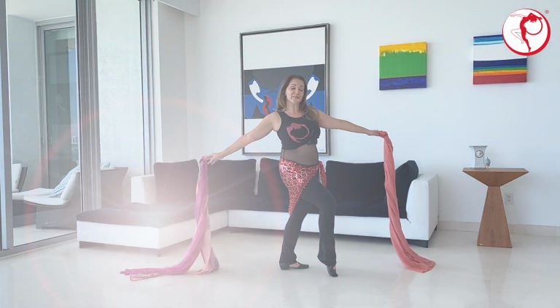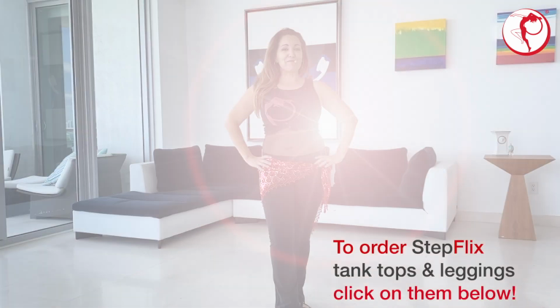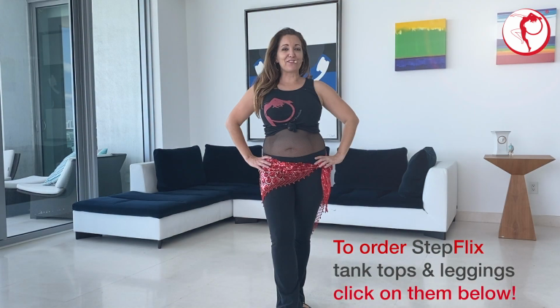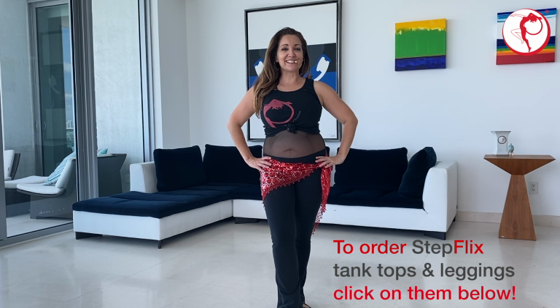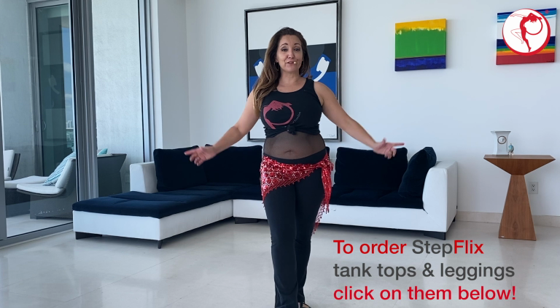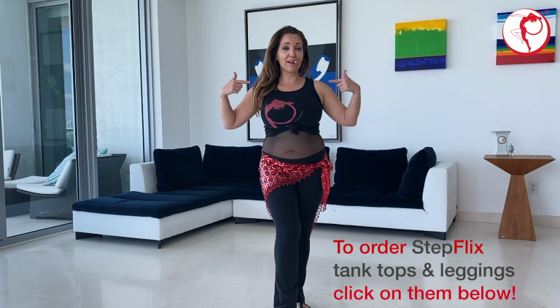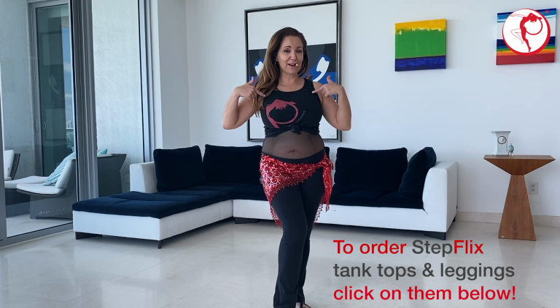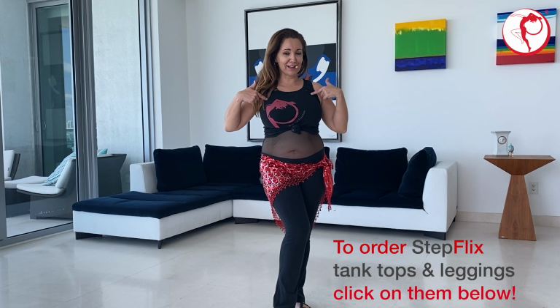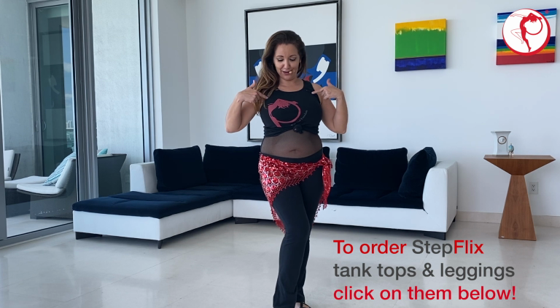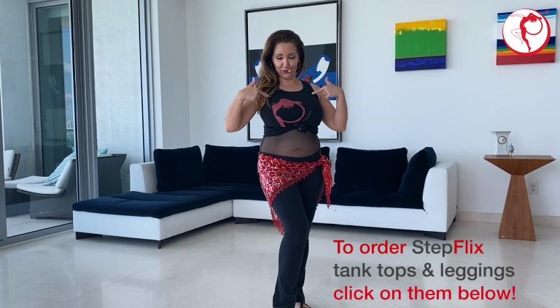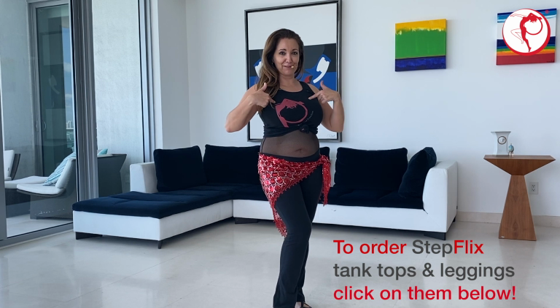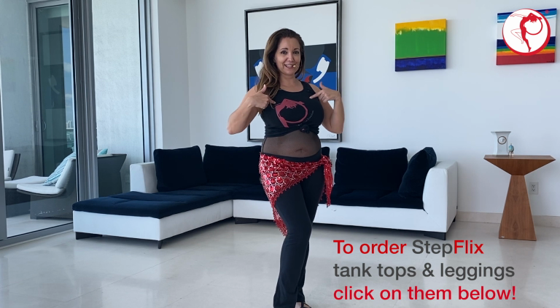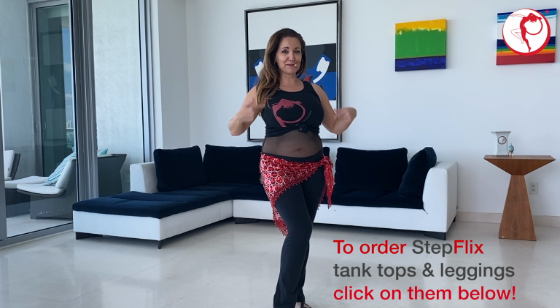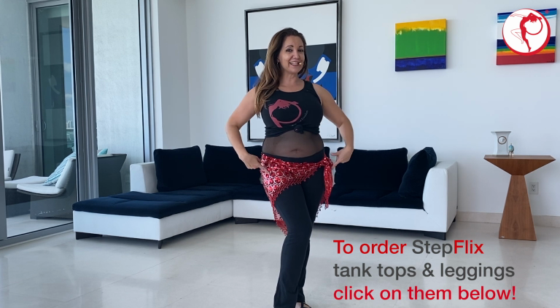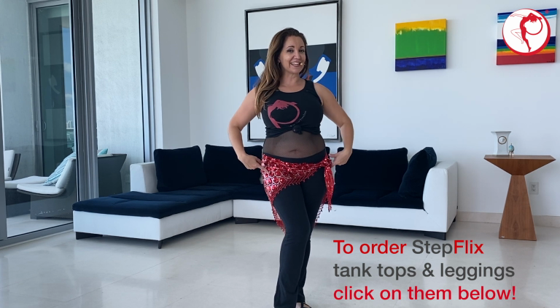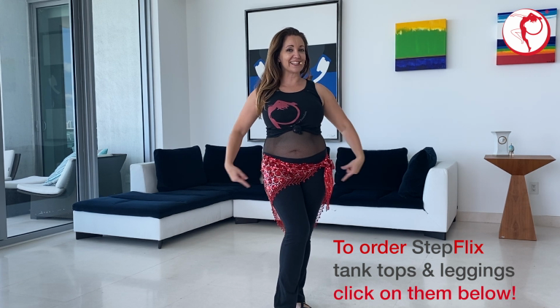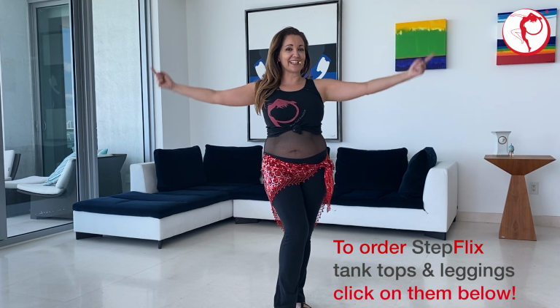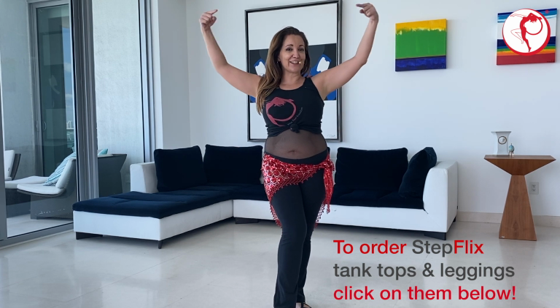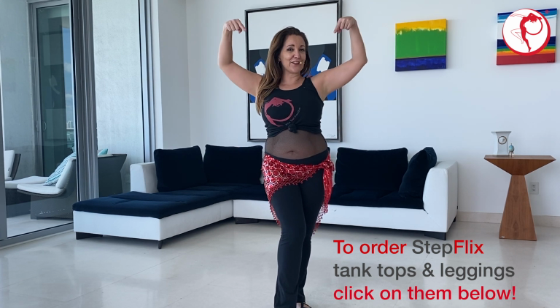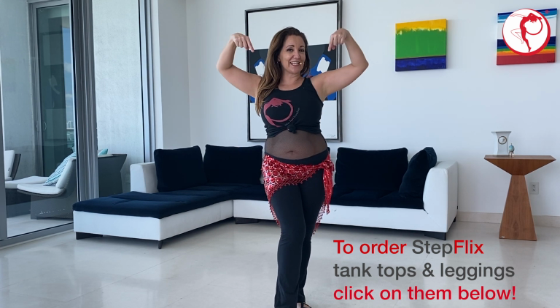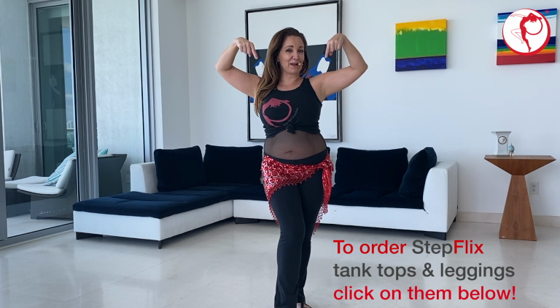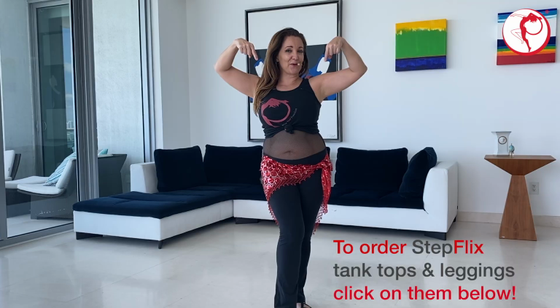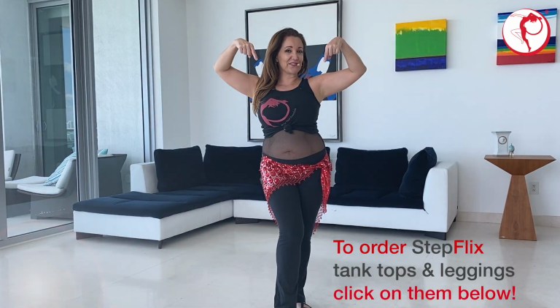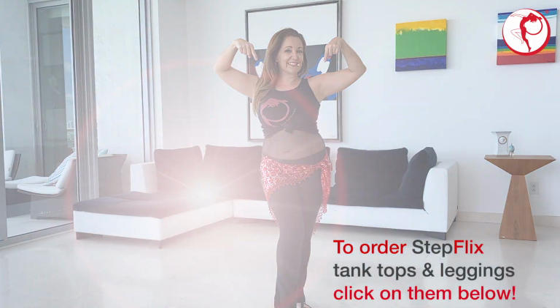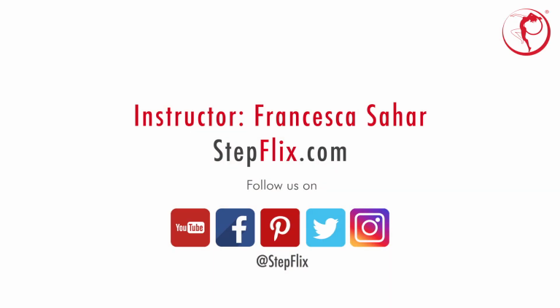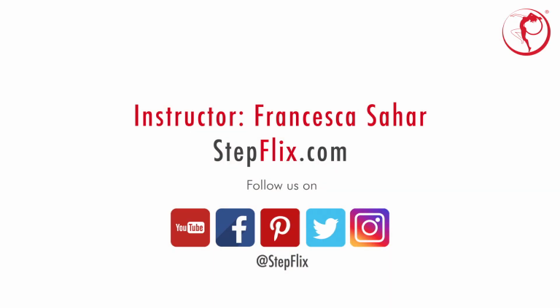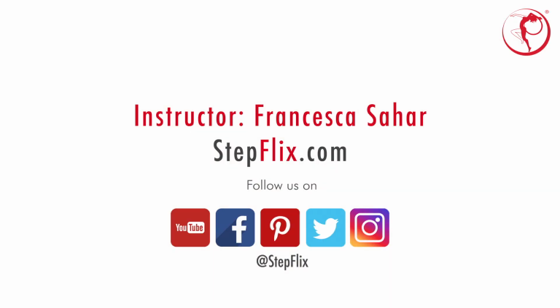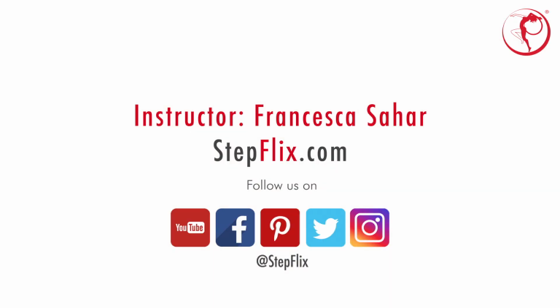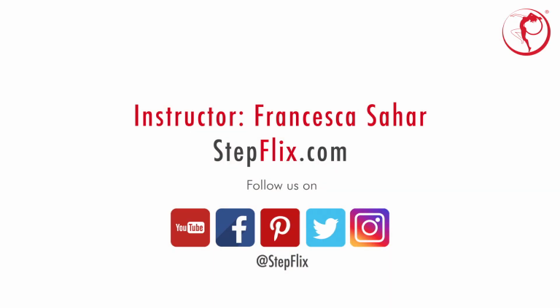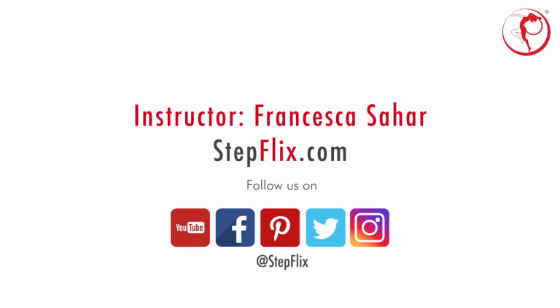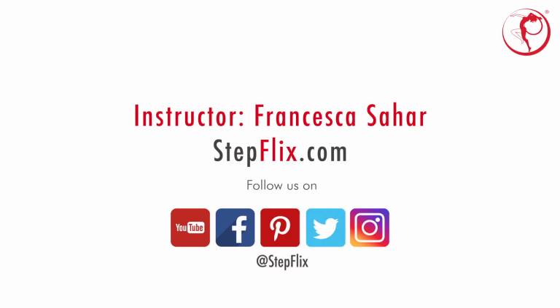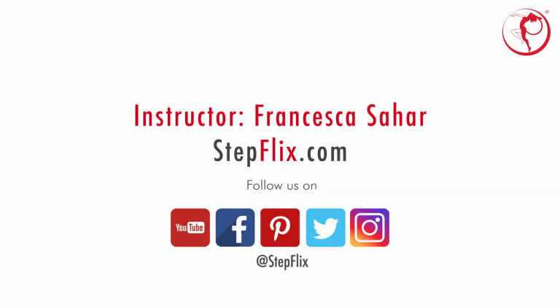Stepflex friends, if you love our attire, you can have tank tops and leggings — click on the link below. Take care.